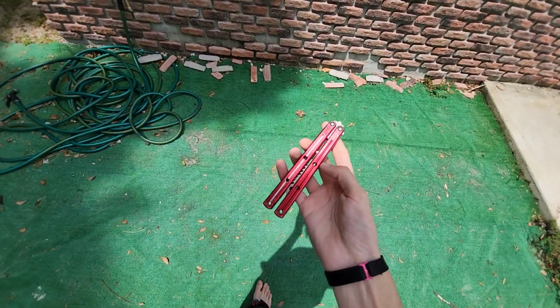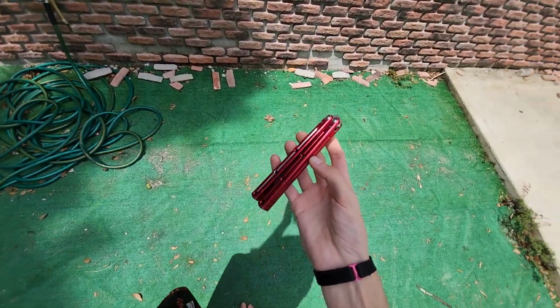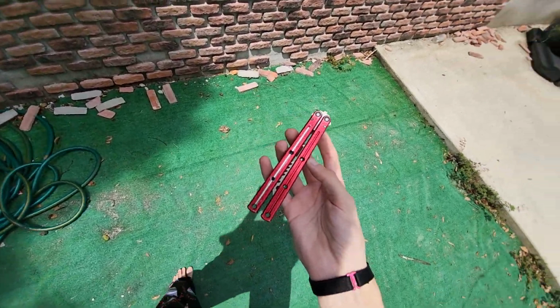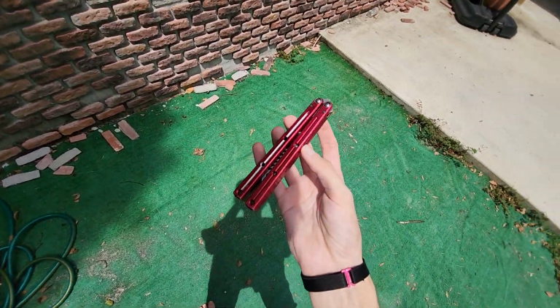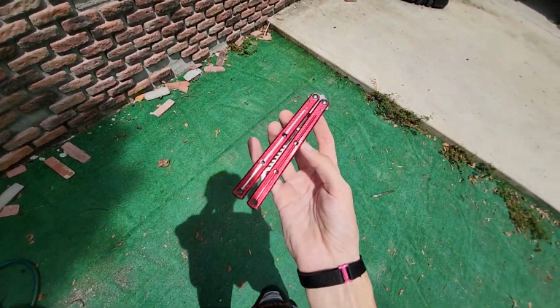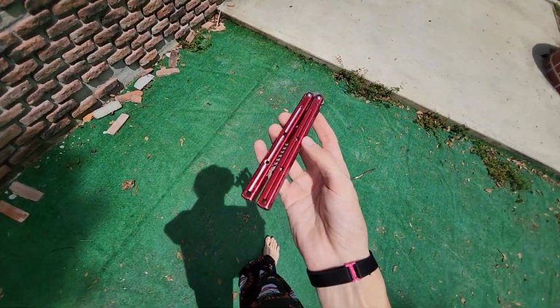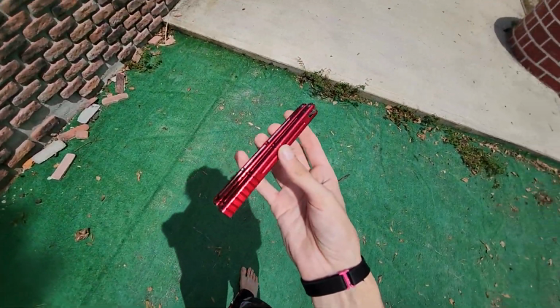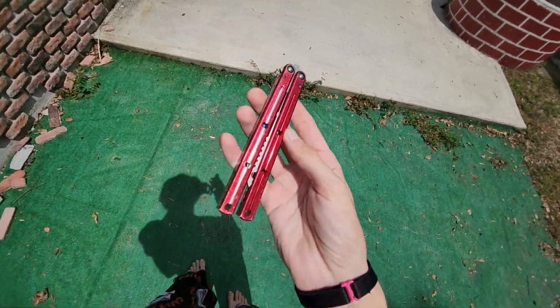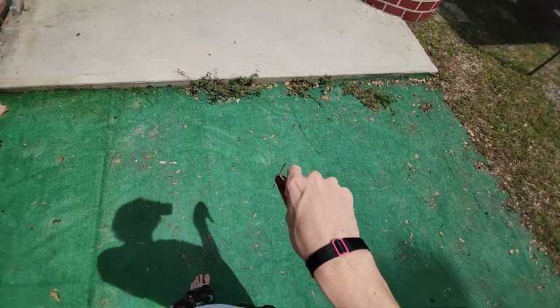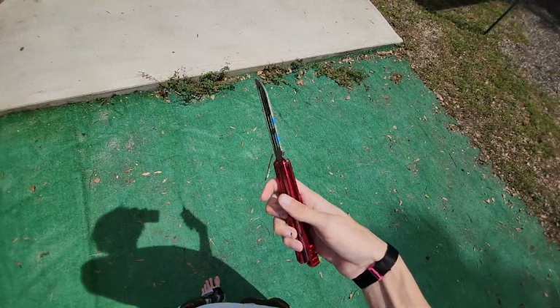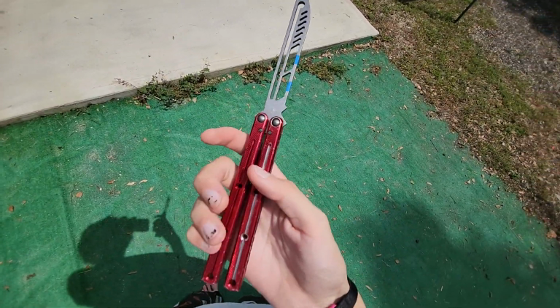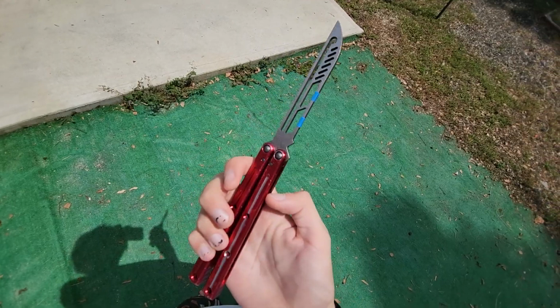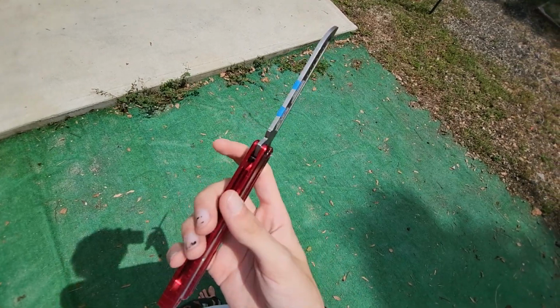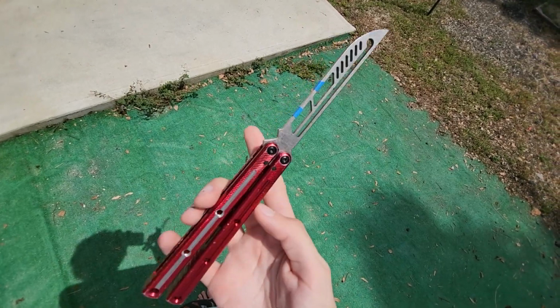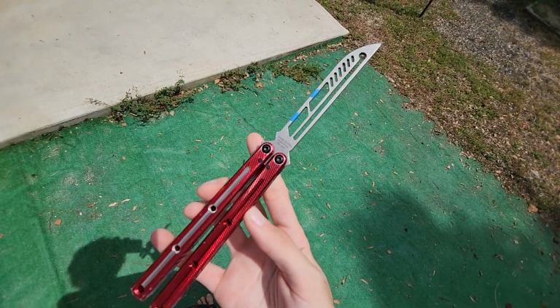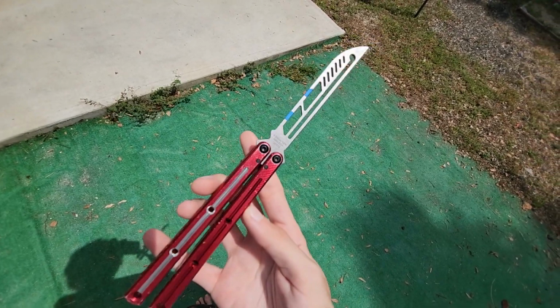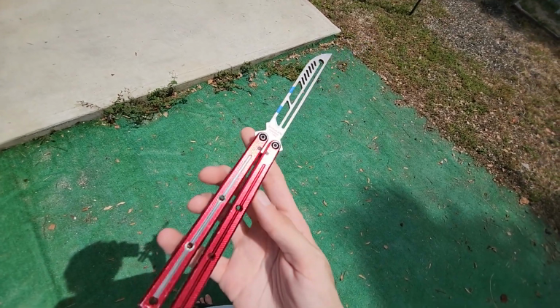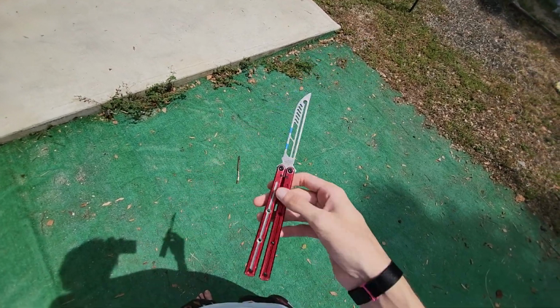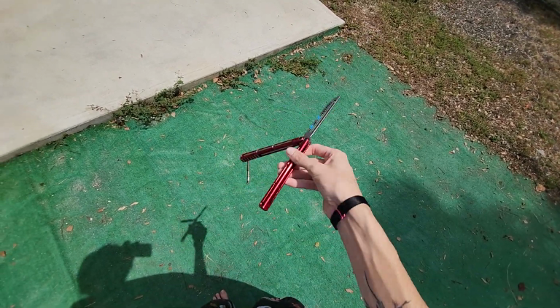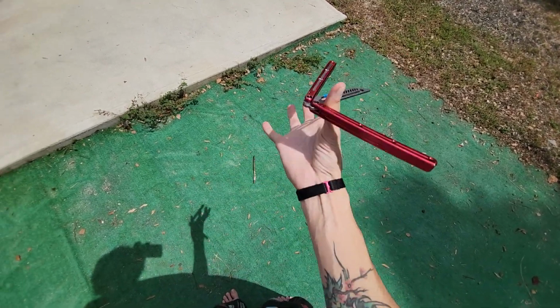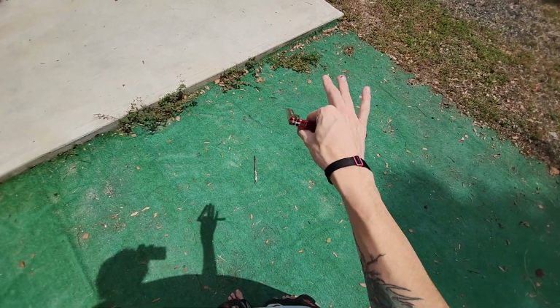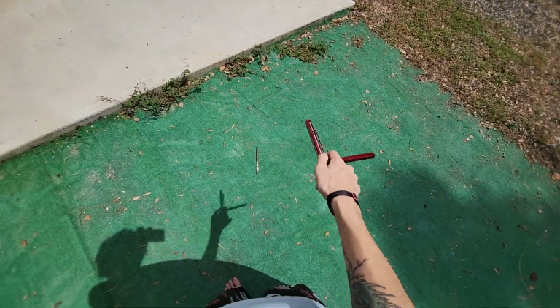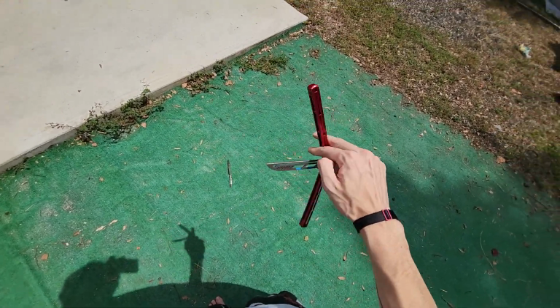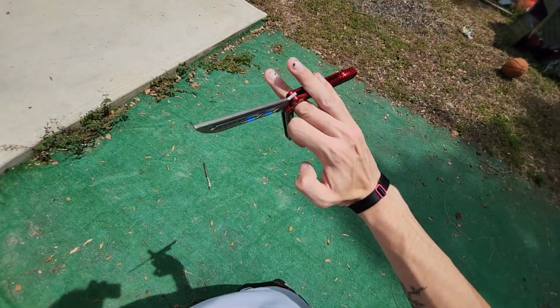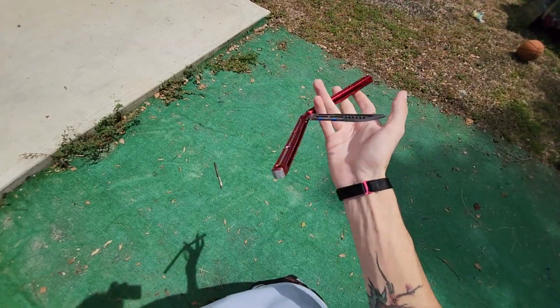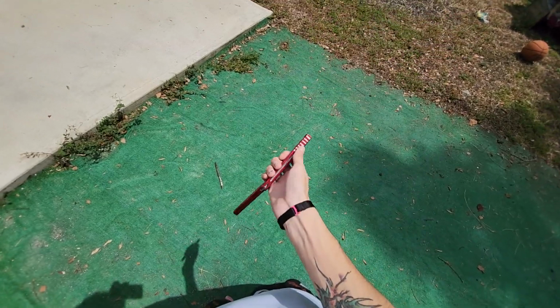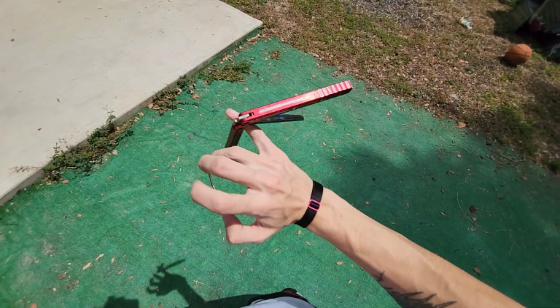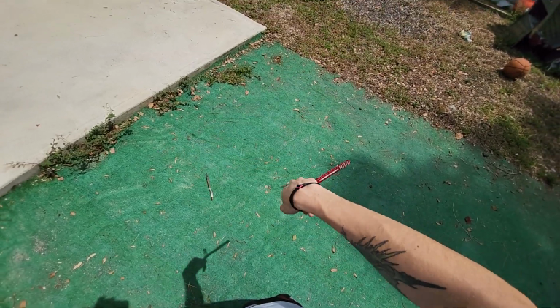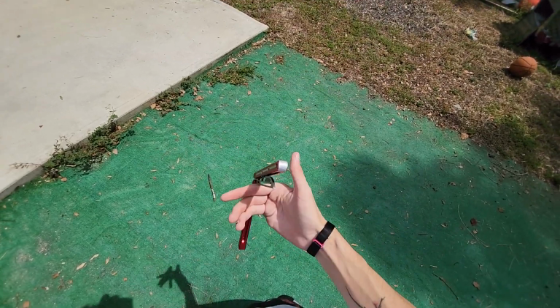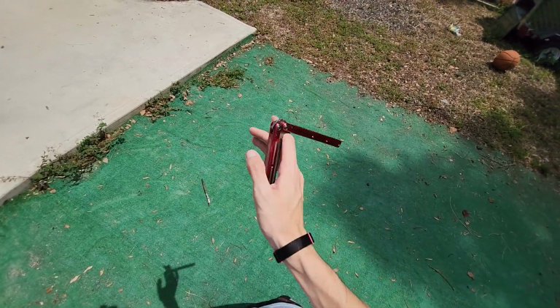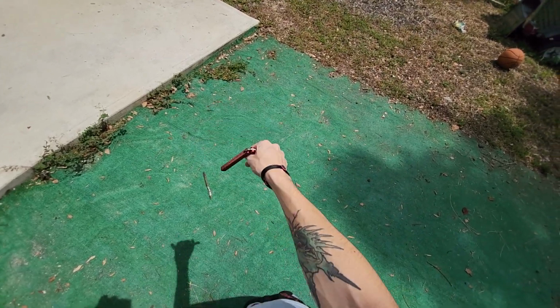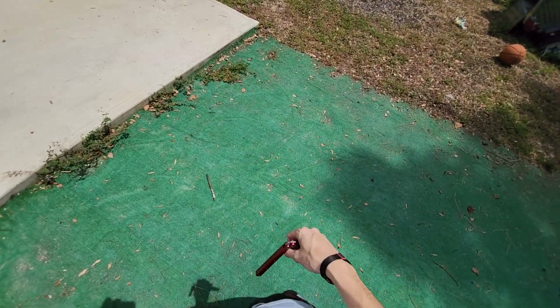How's it going everybody? Welcome back to Blade Bias. So I have a Kraken Trainer which is getting sent out to be modded. There's another video on that already uploaded. But I wanted to give you guys a little tip here.